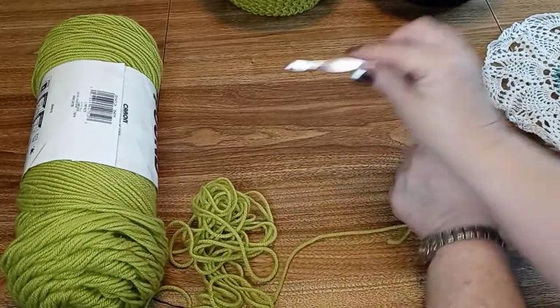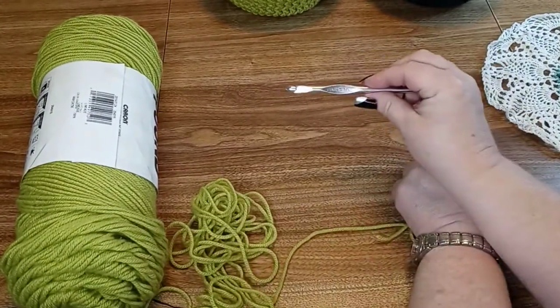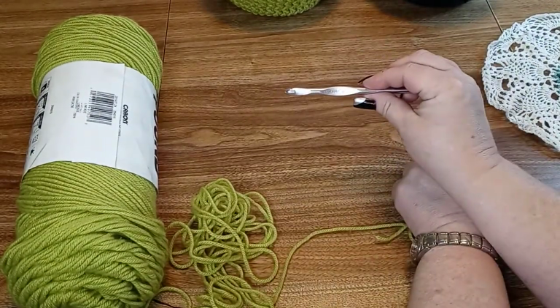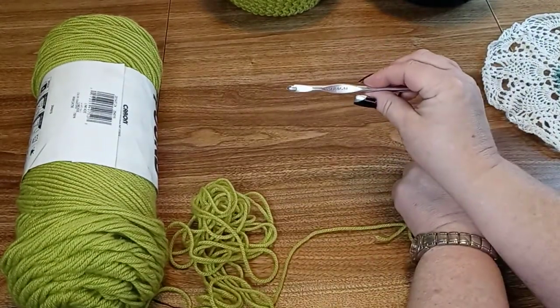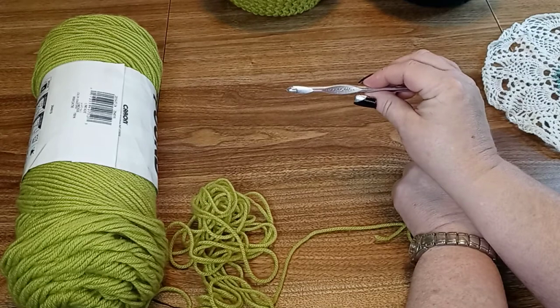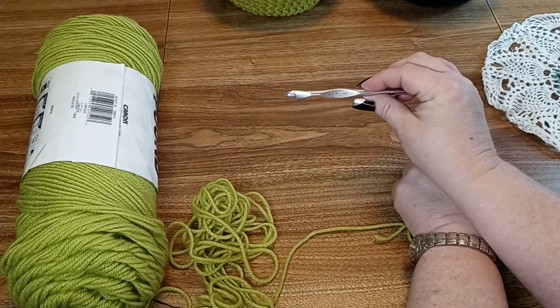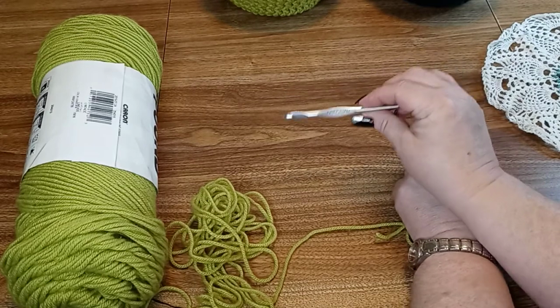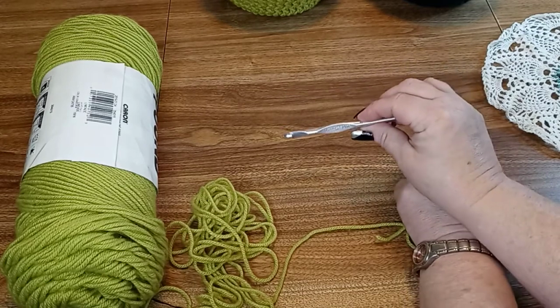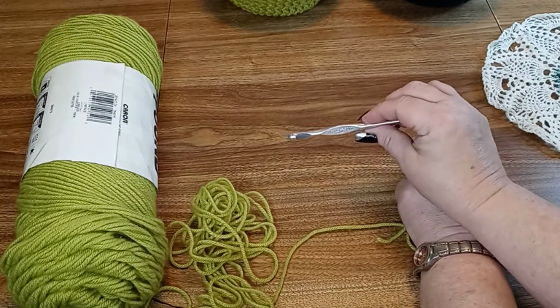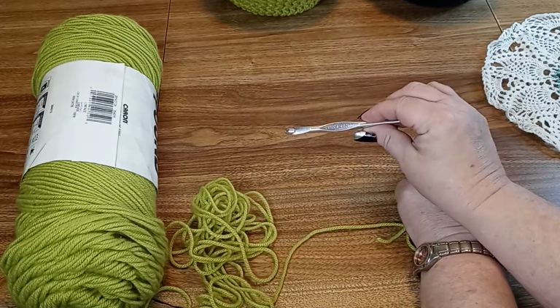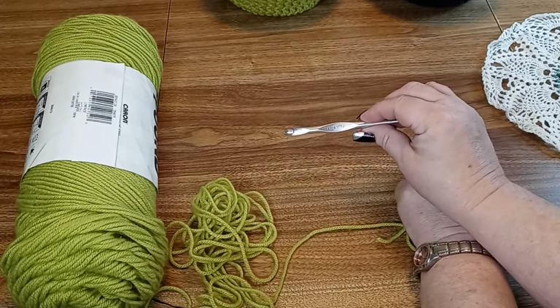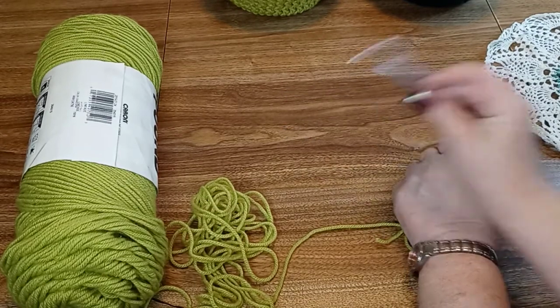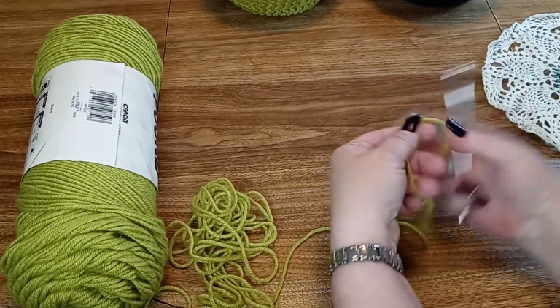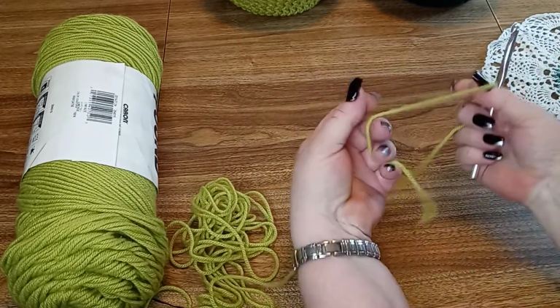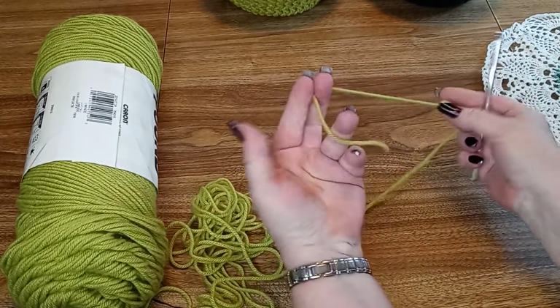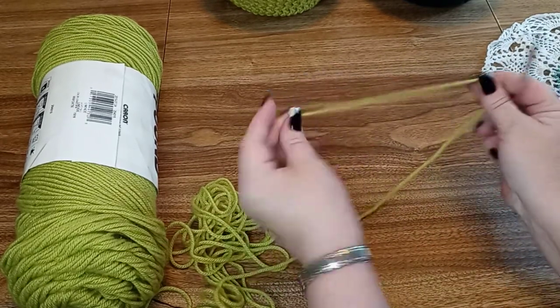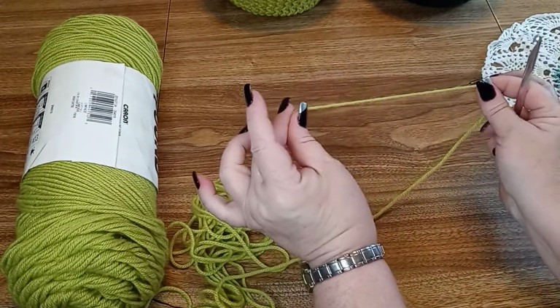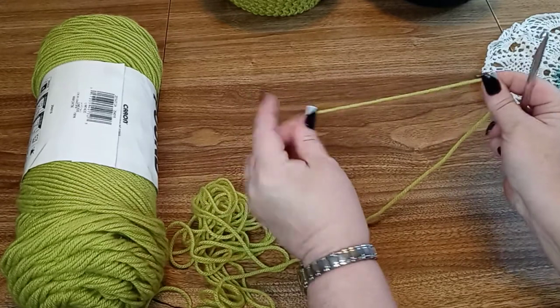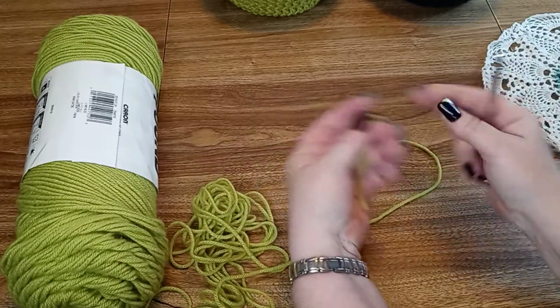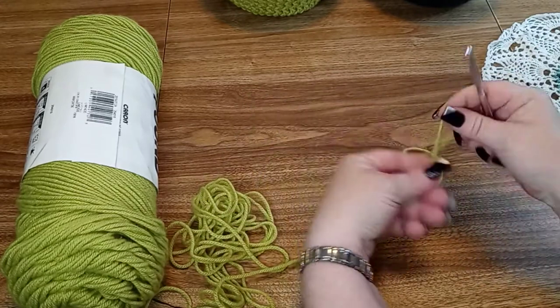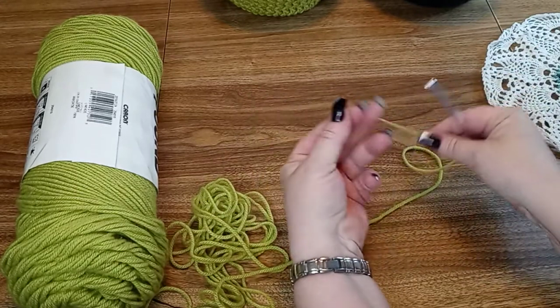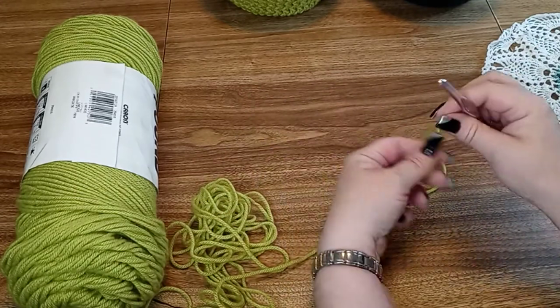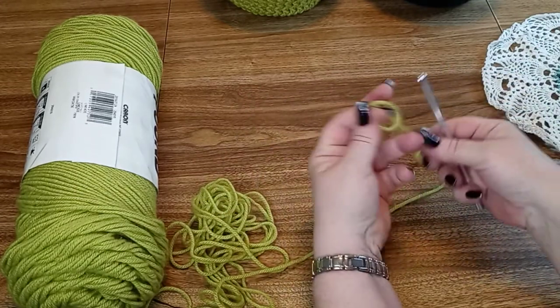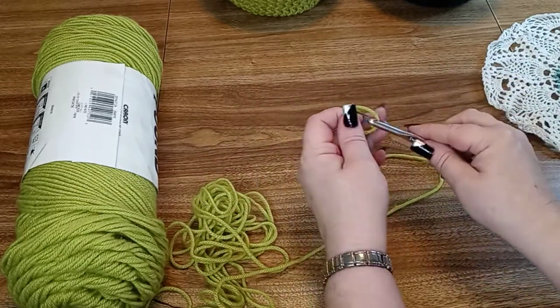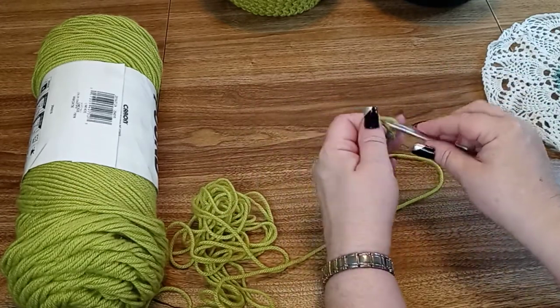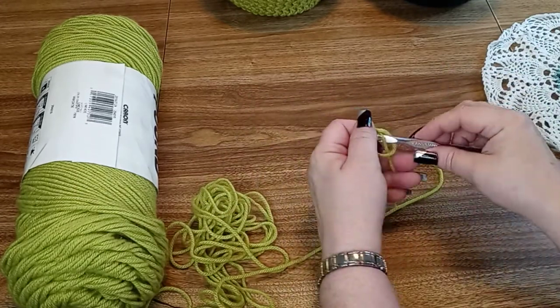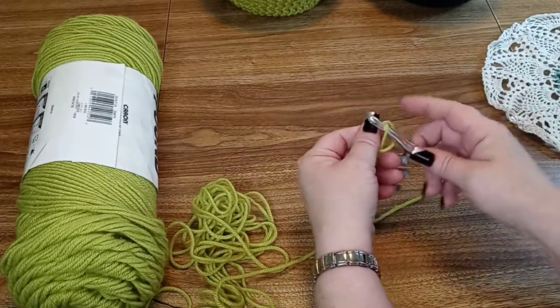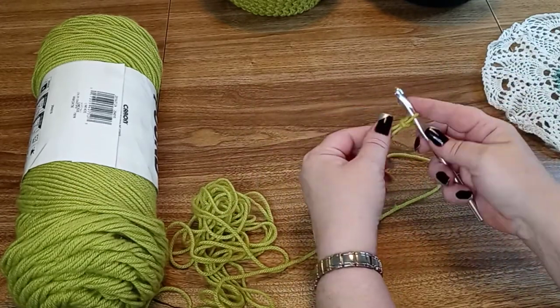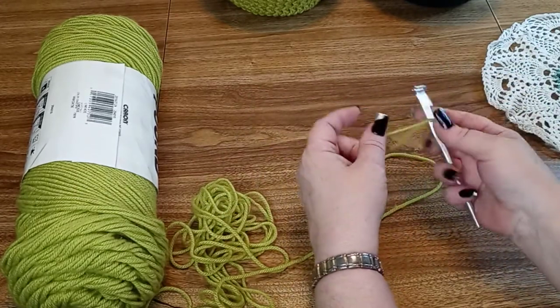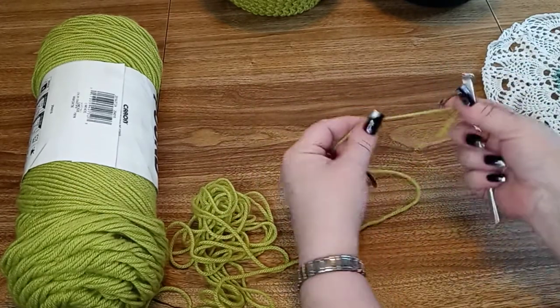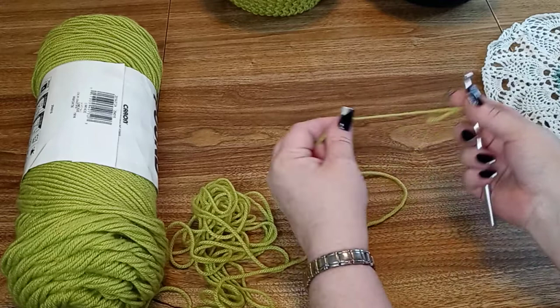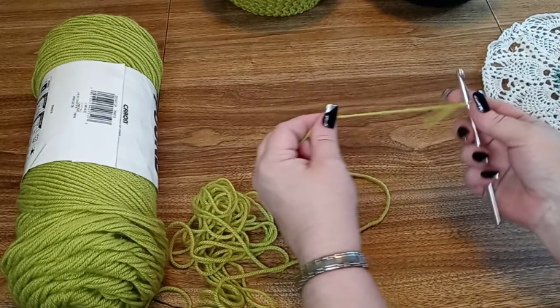So we are going to be using a size K crochet hook and a heavy 4-ply worsted weight yarn. I am going to be using a bright green so you can see the stitches.